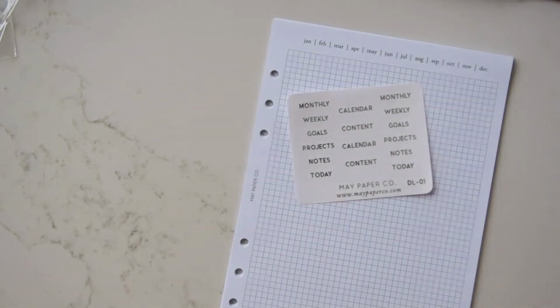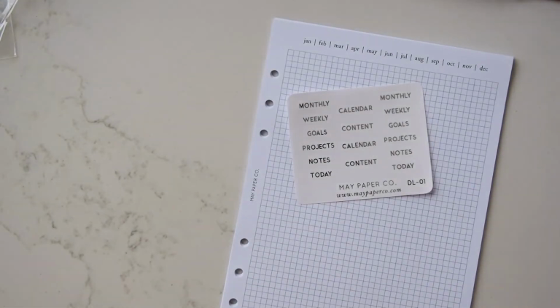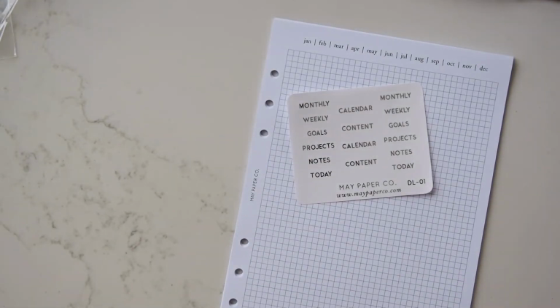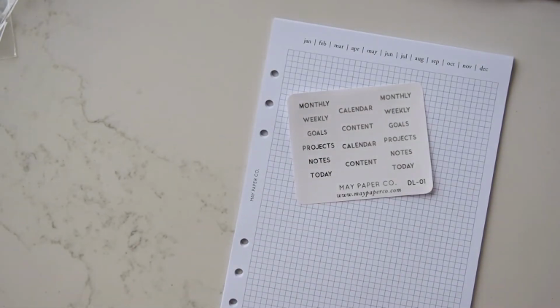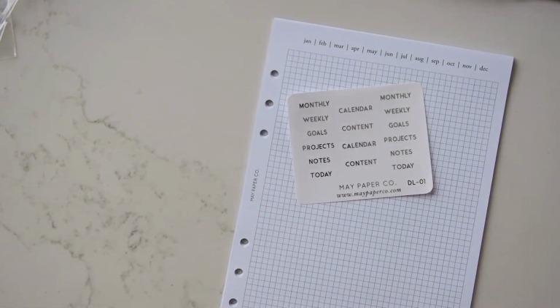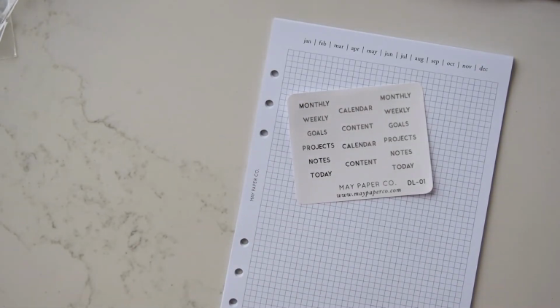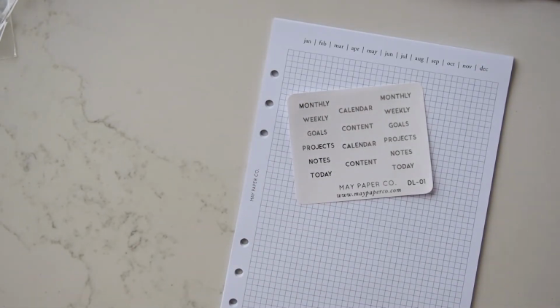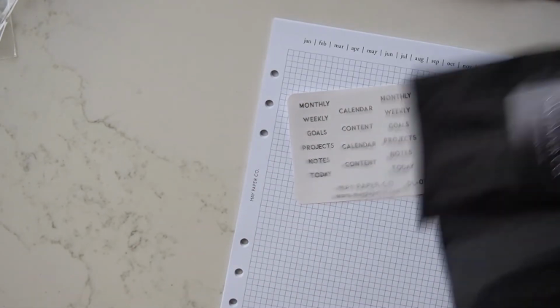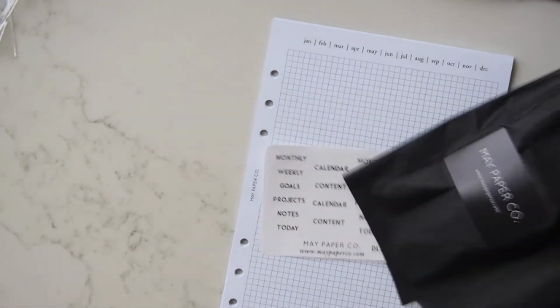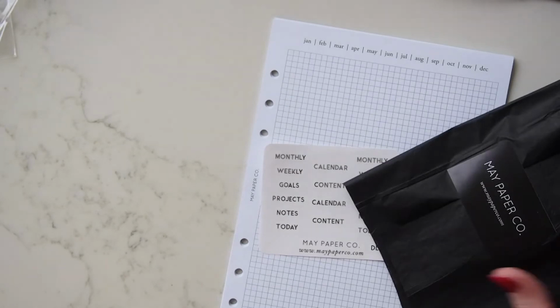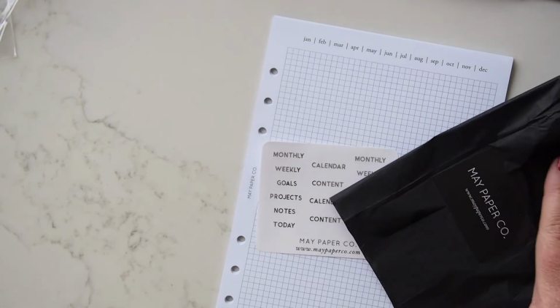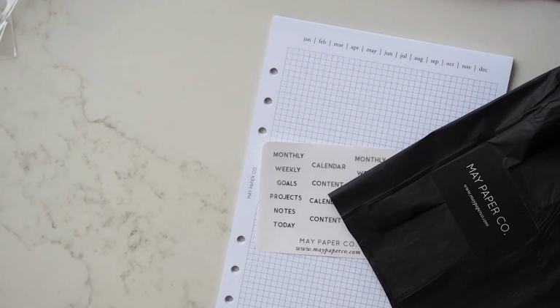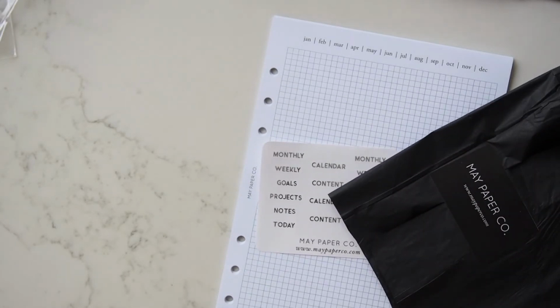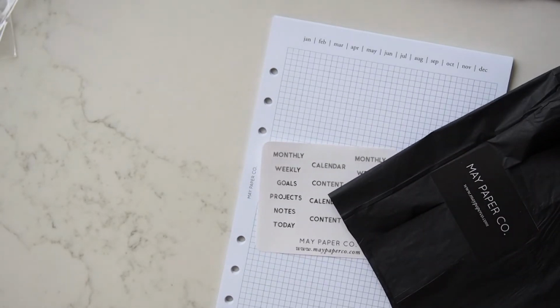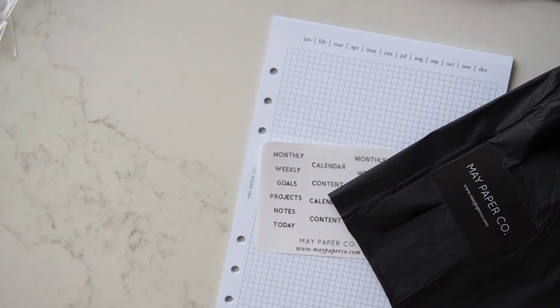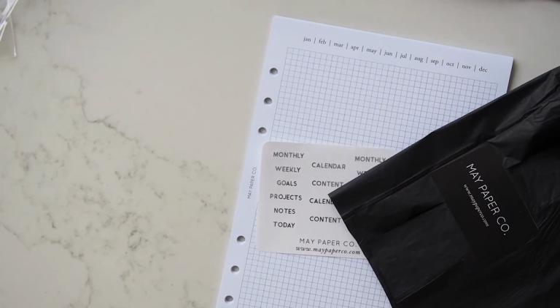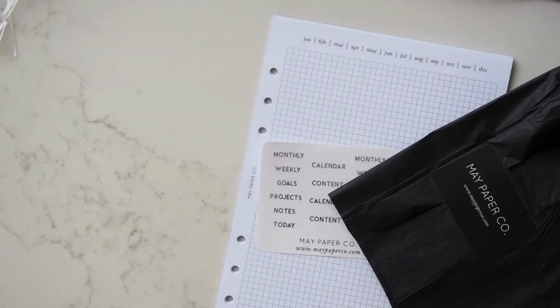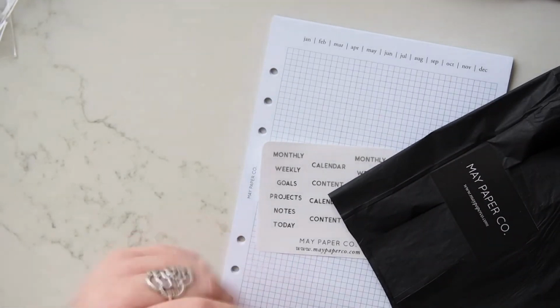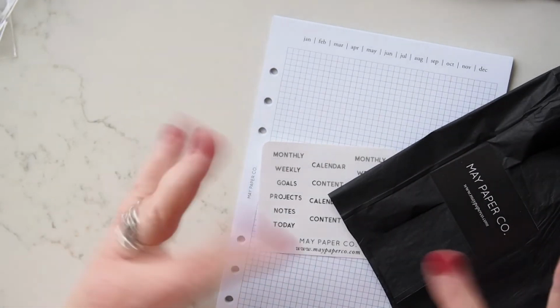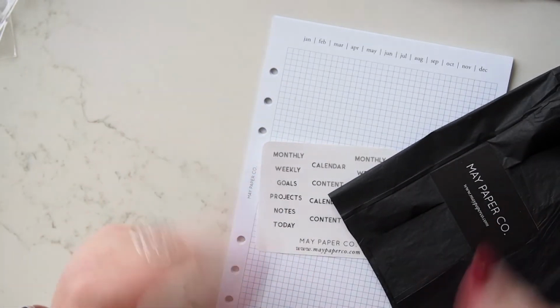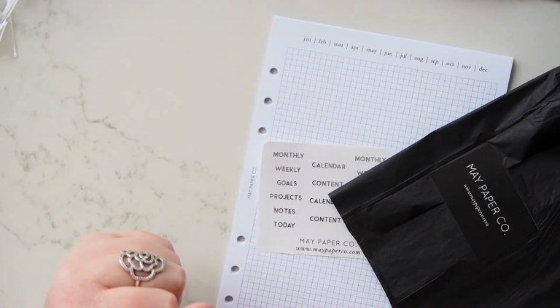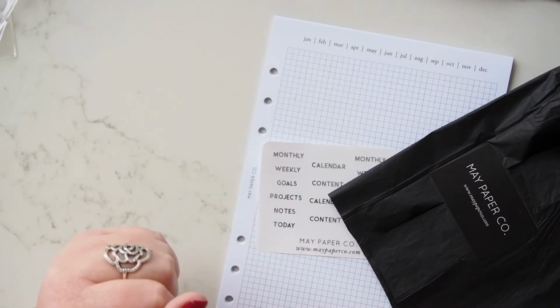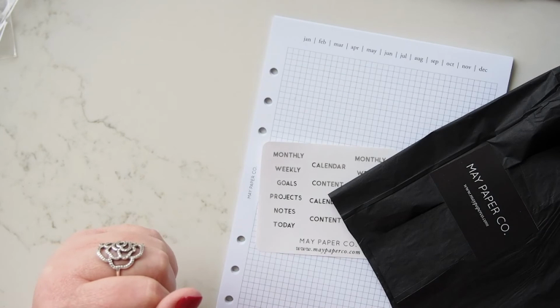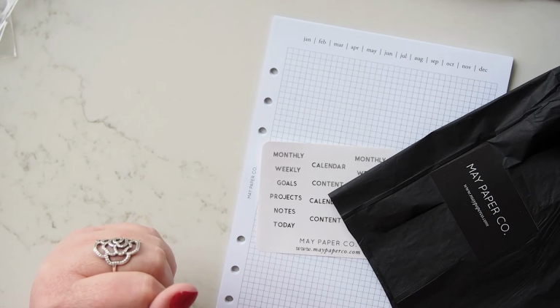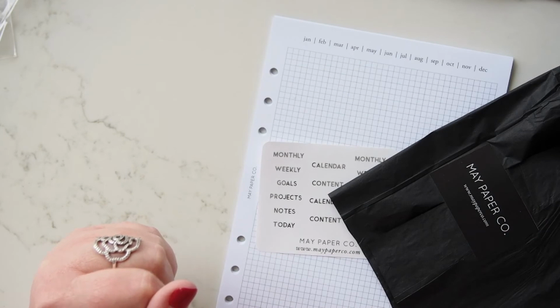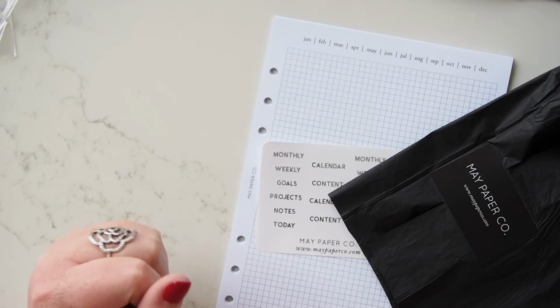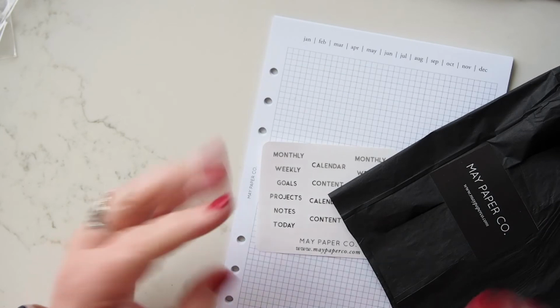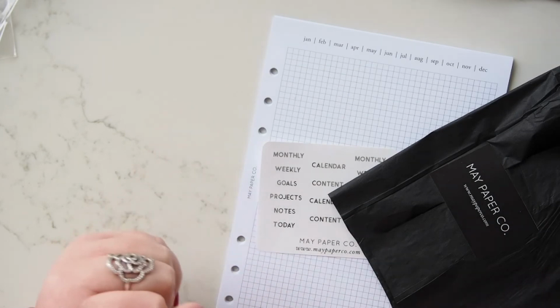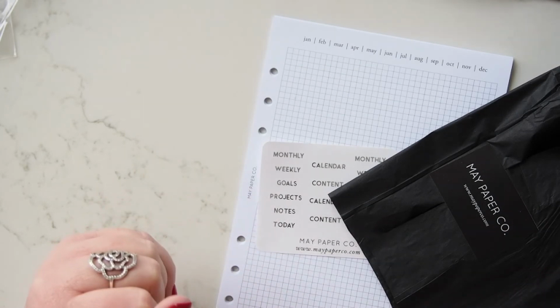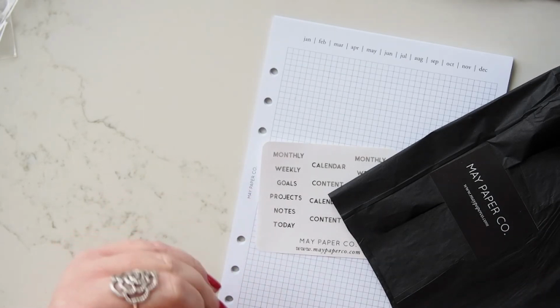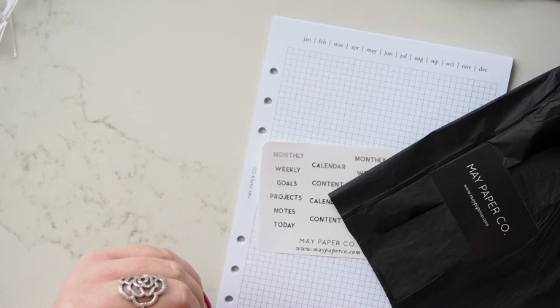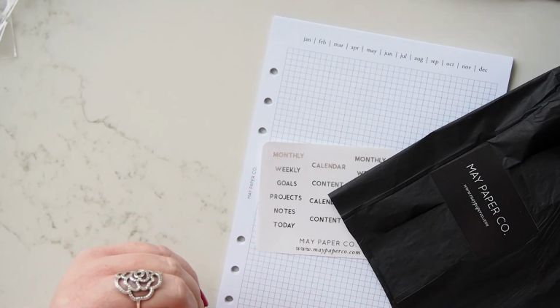So that's it — that's my little order from May Paper Co. A very quick one today, thanks so much for watching and I'll be back very soon with some more planner videos for you. Alright guys, see you soon, bye!